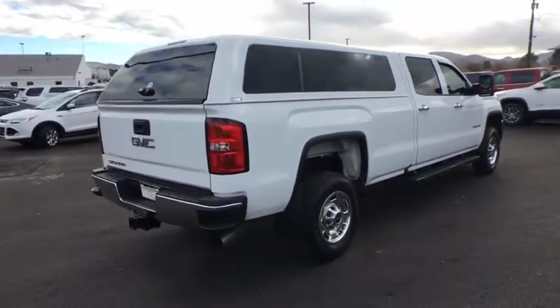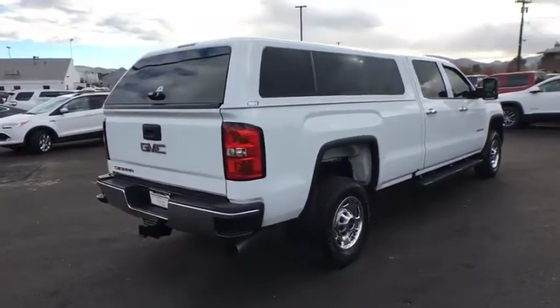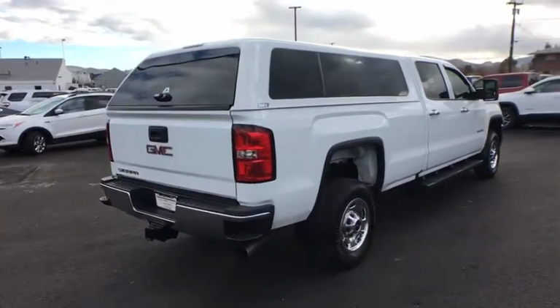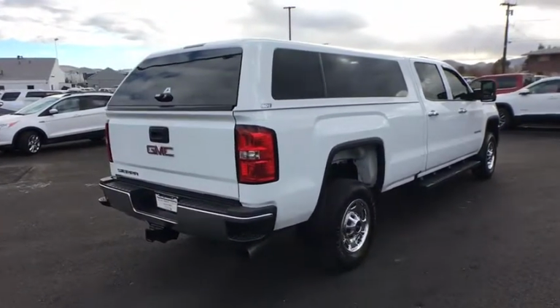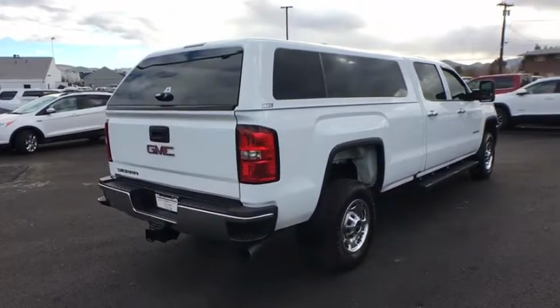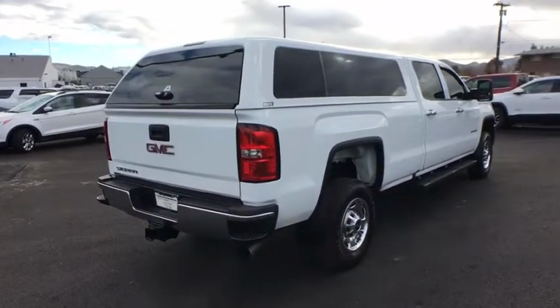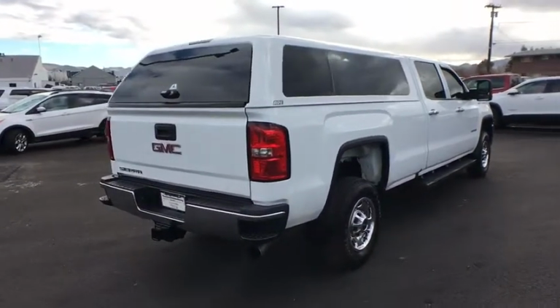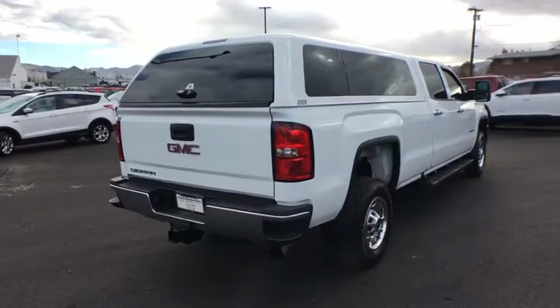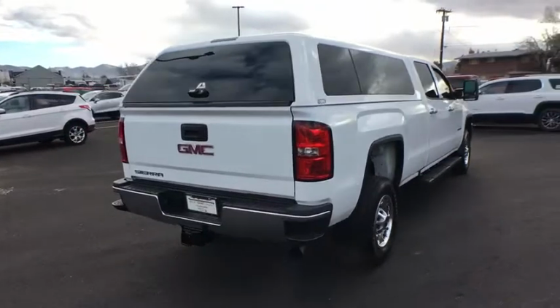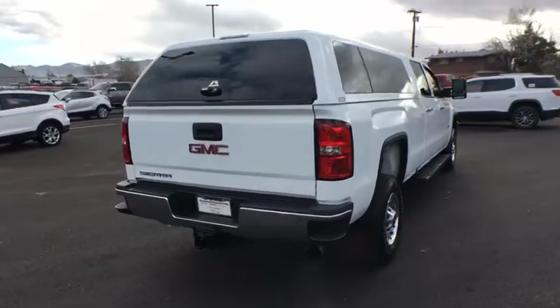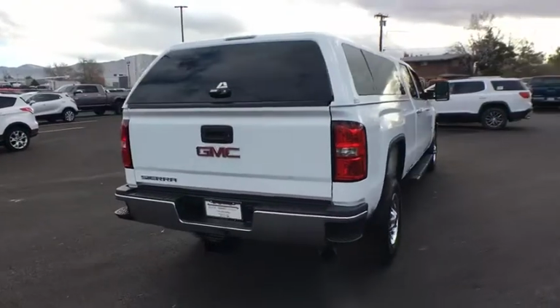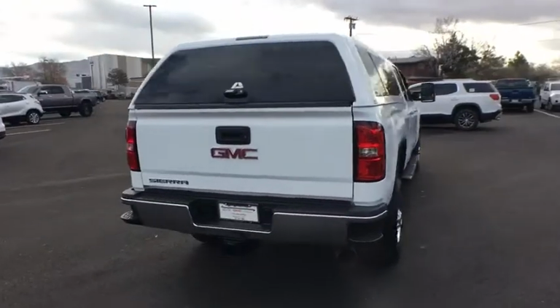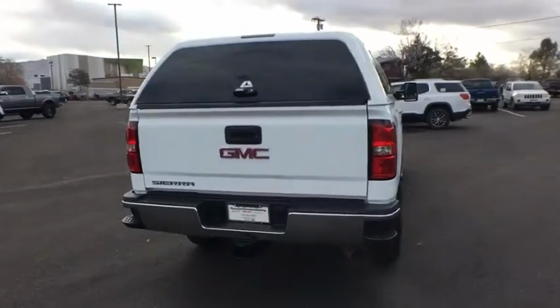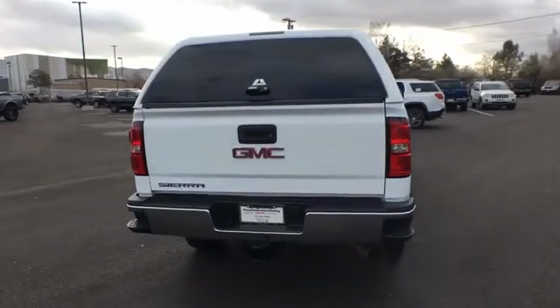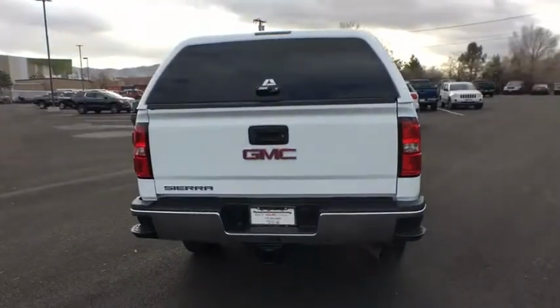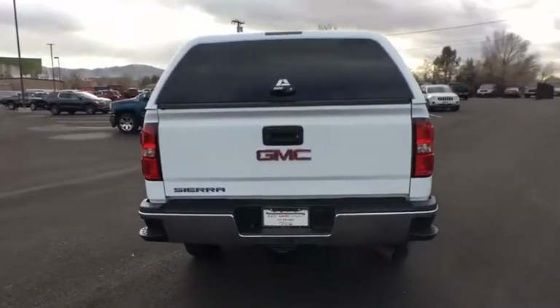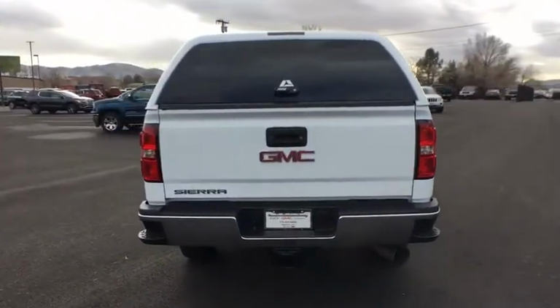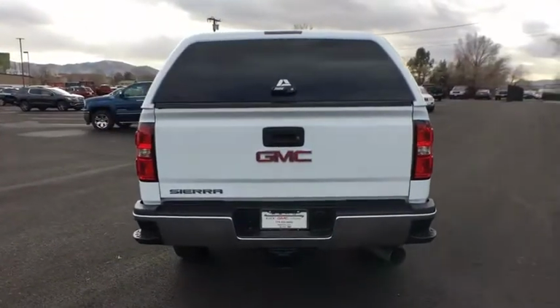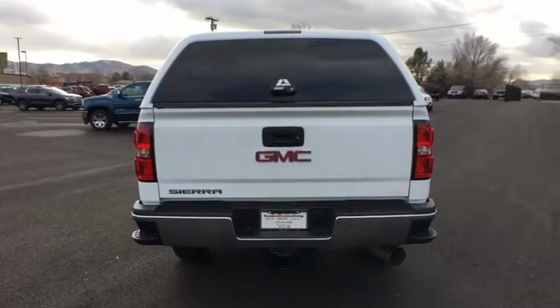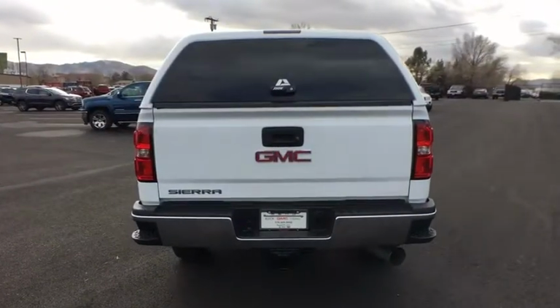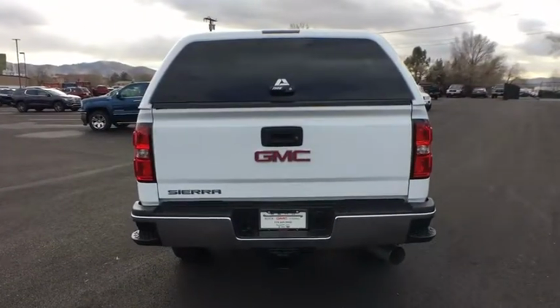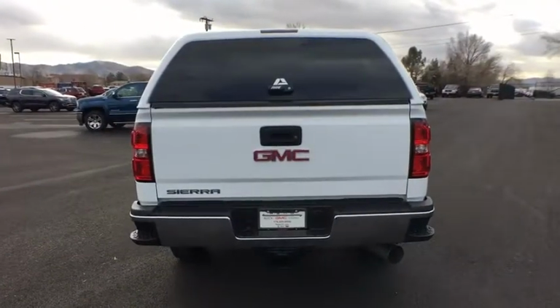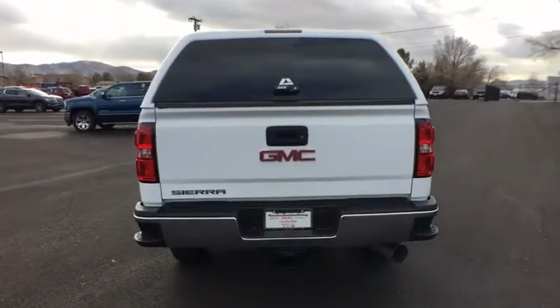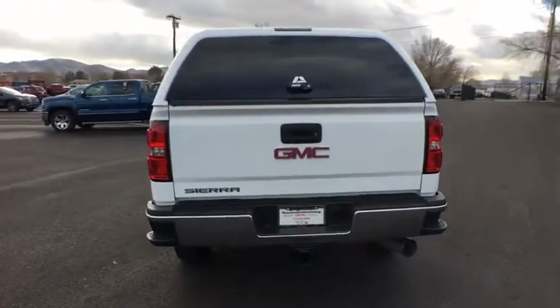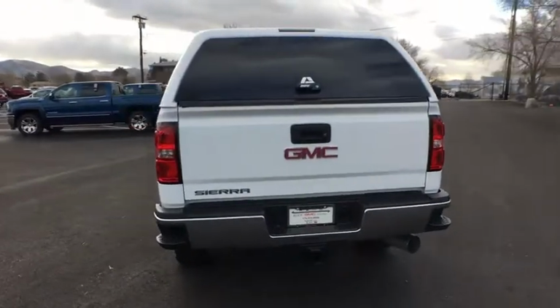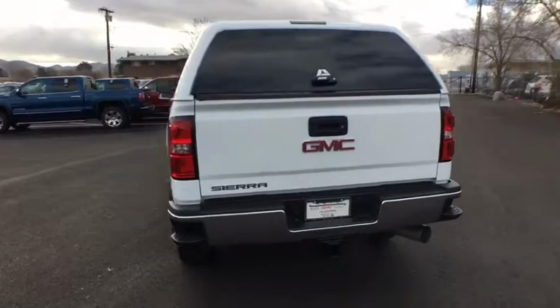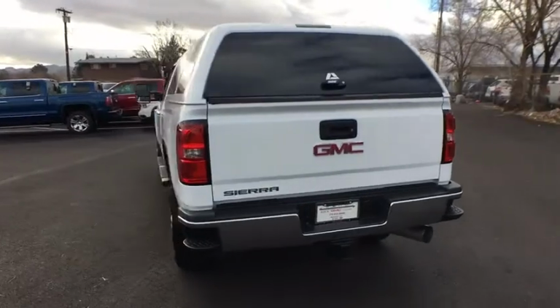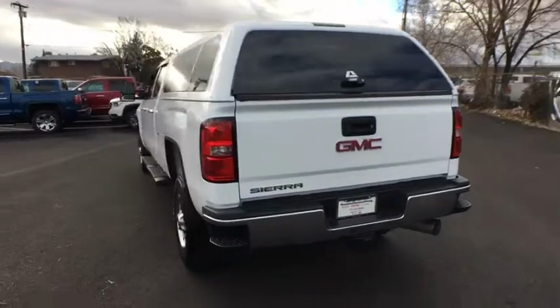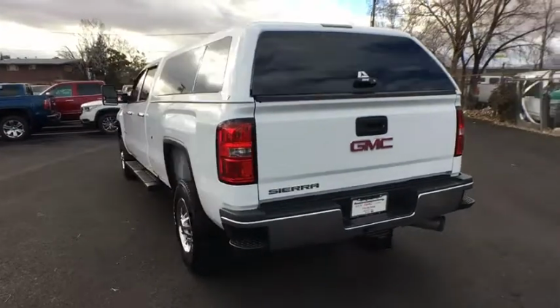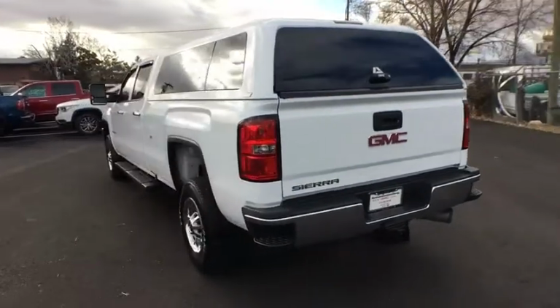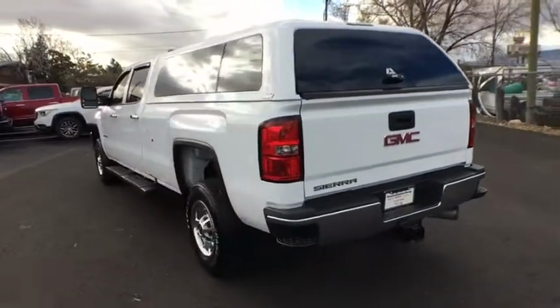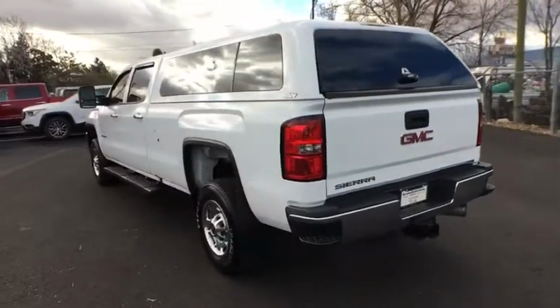Here are some of this vehicle's great options: anti-lock braking system, traction control, stability control, power steering, adjustable steering wheel, and cruise control.